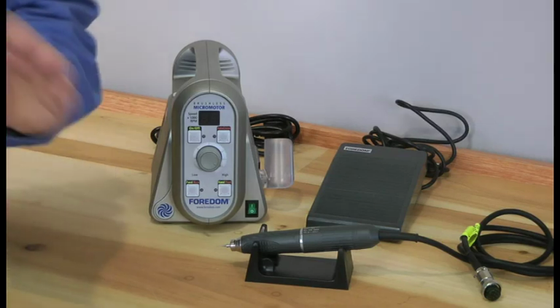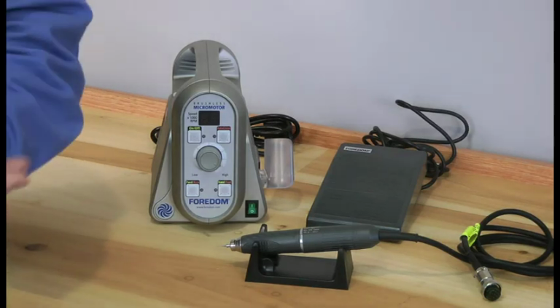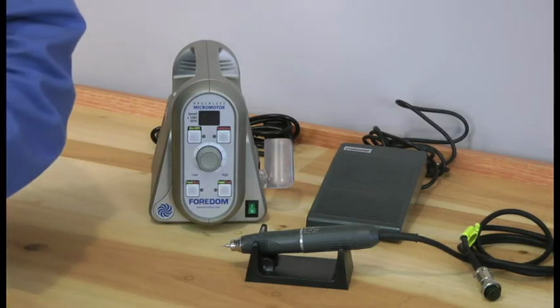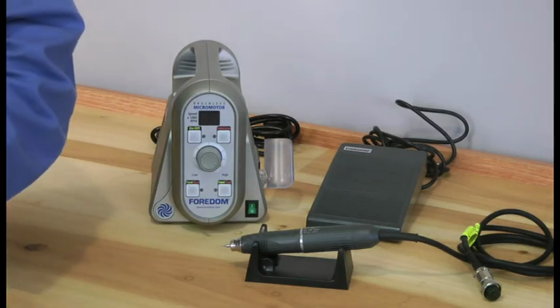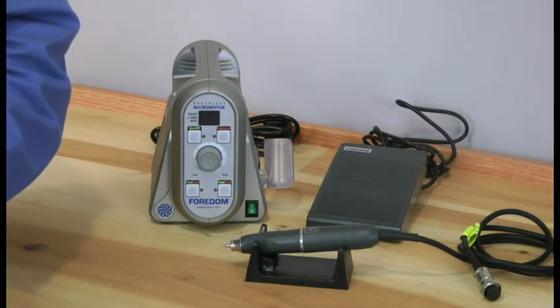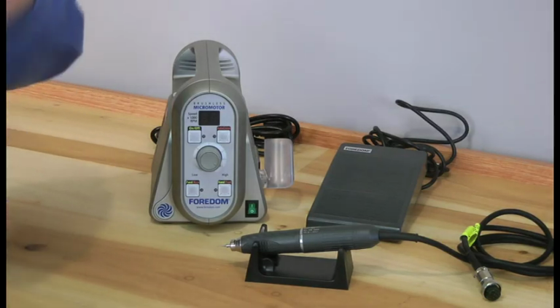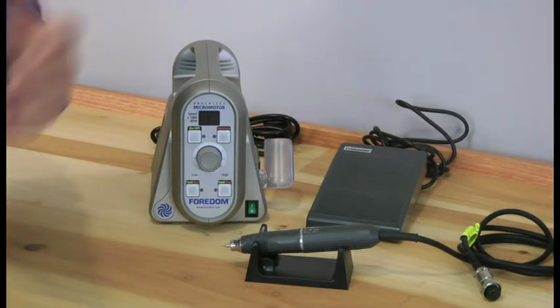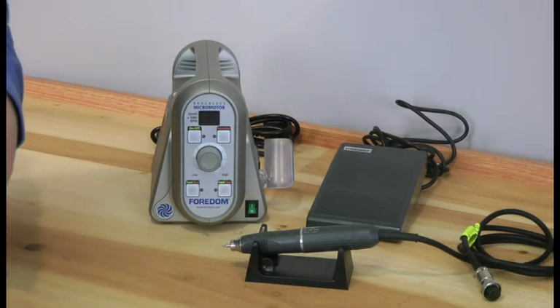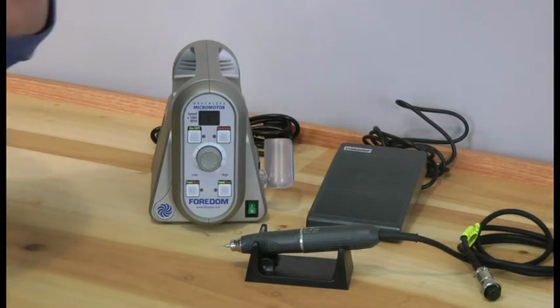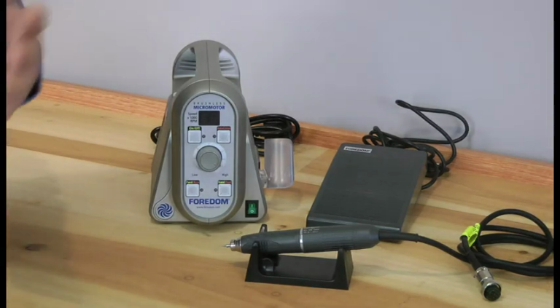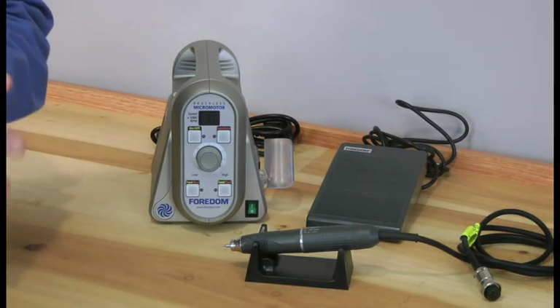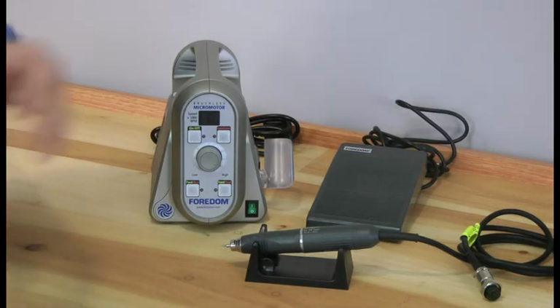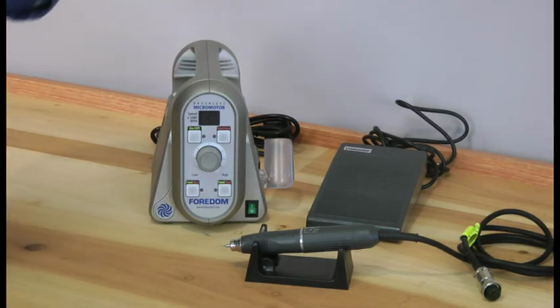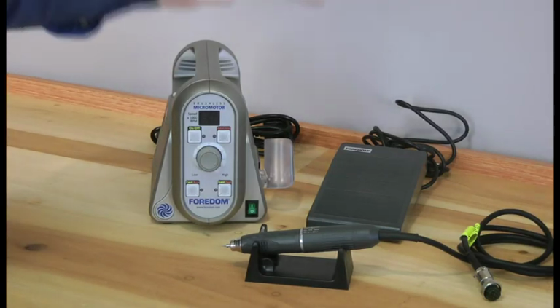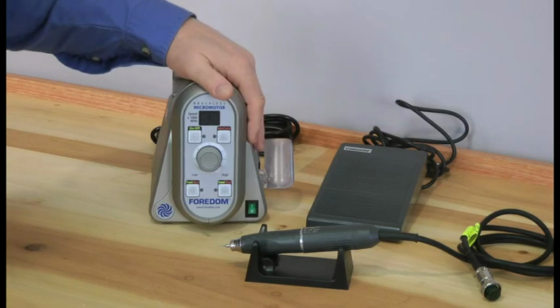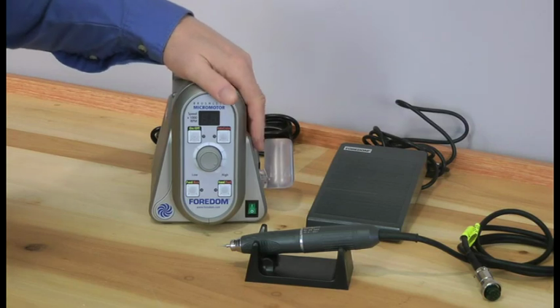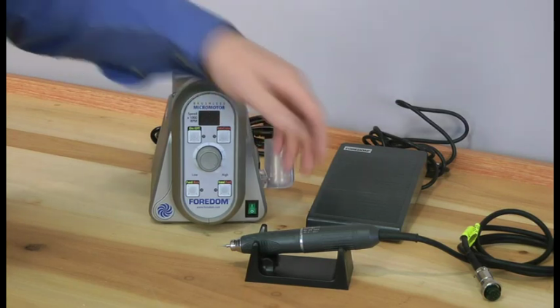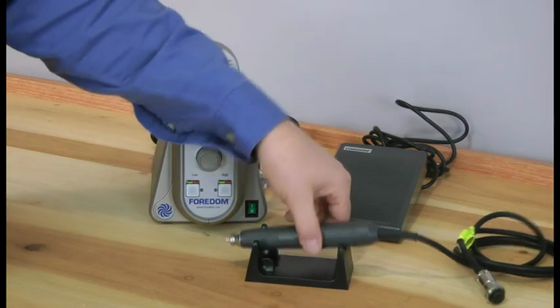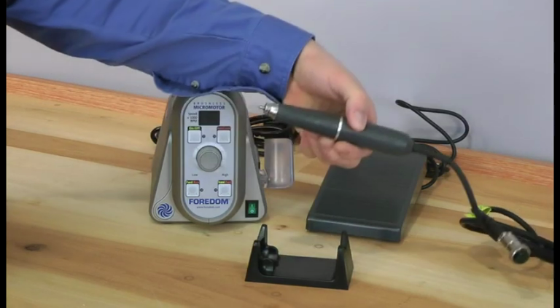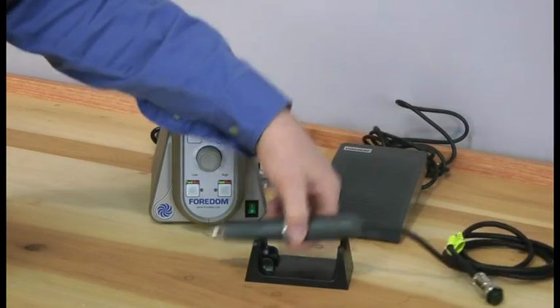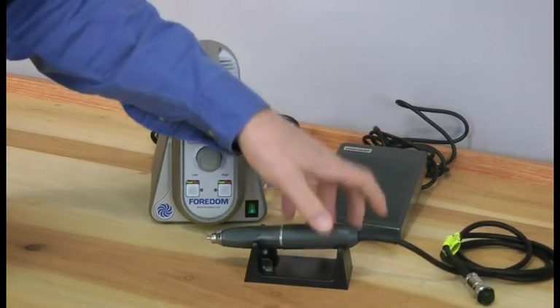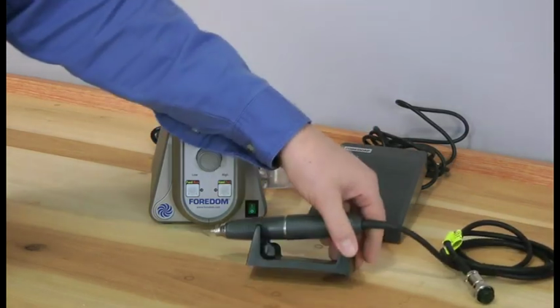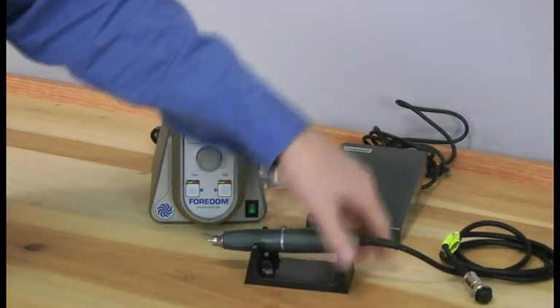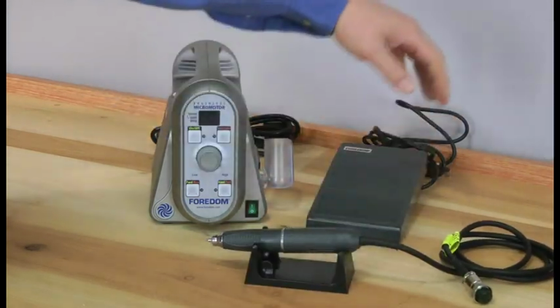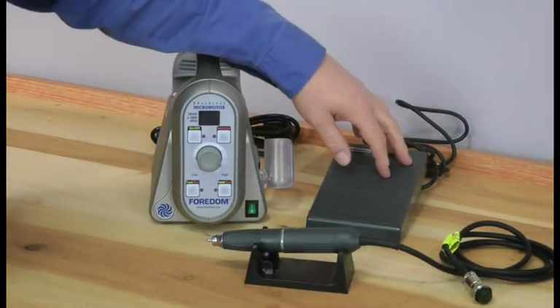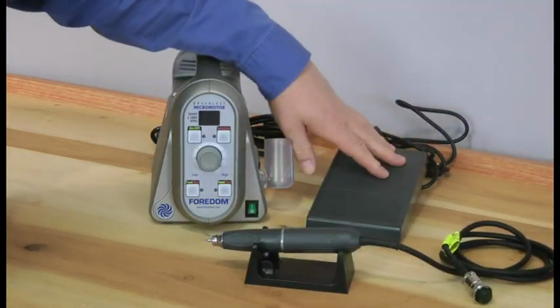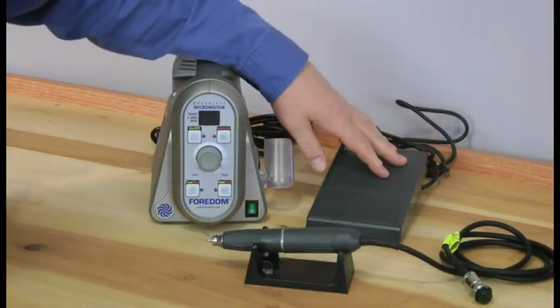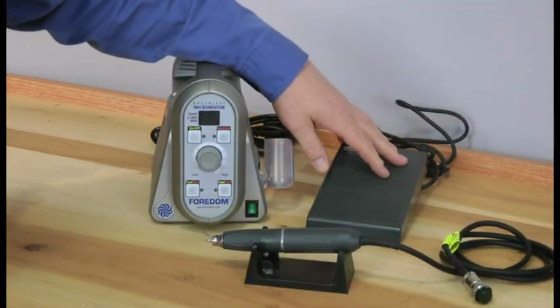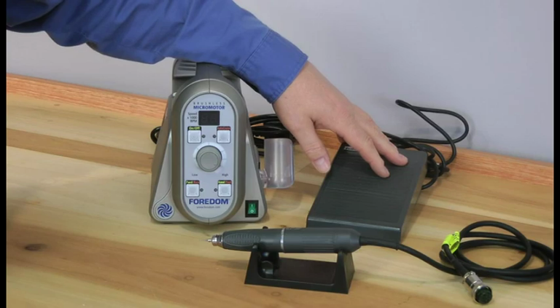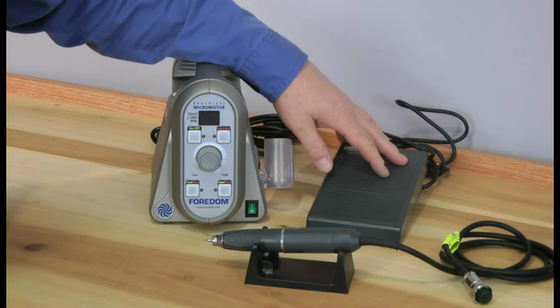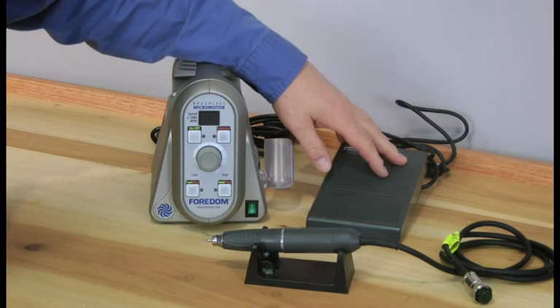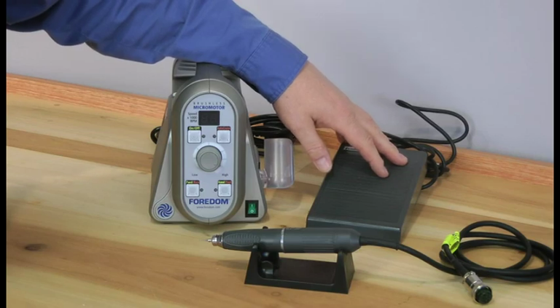I'd like to show you our 1050 micromotor. It's our other type — it's a brushless type. This is a control box. We've got a handpiece, a handpiece holder, and our foot pedal. Those are the components that come with the kit.